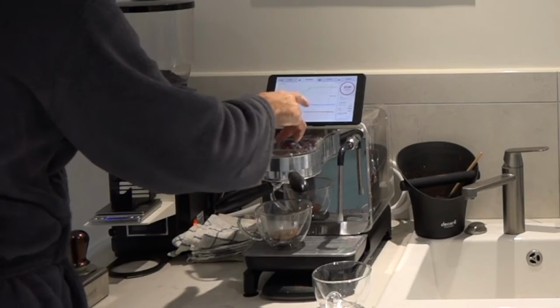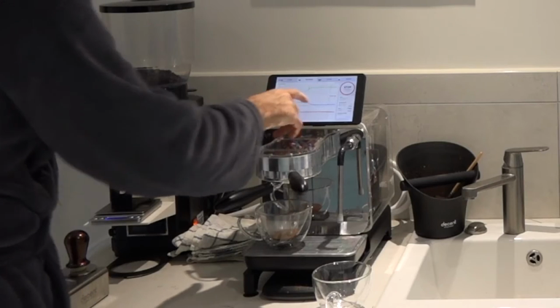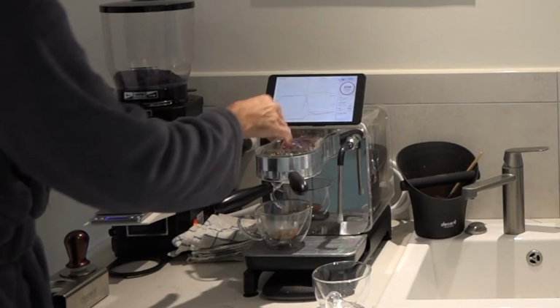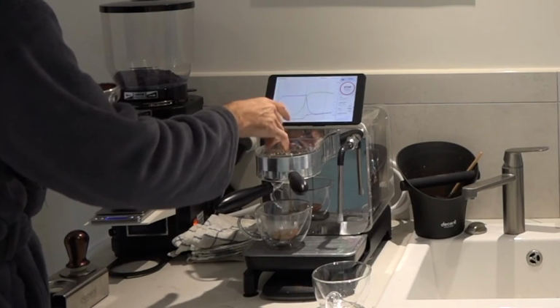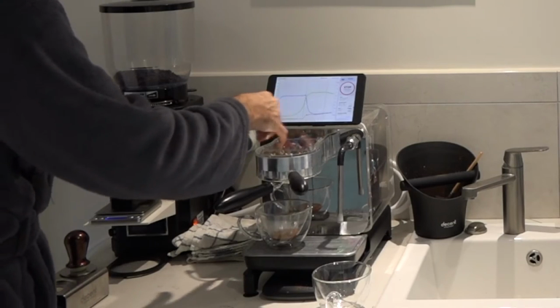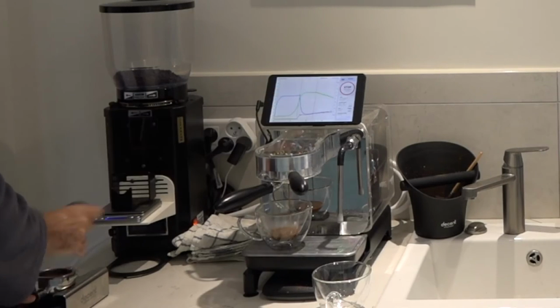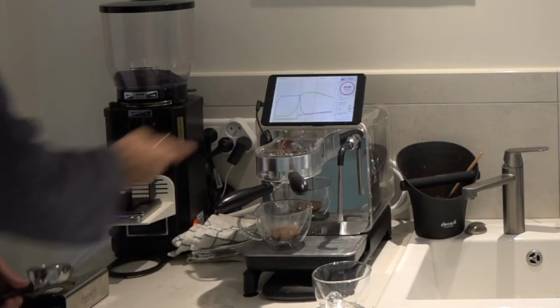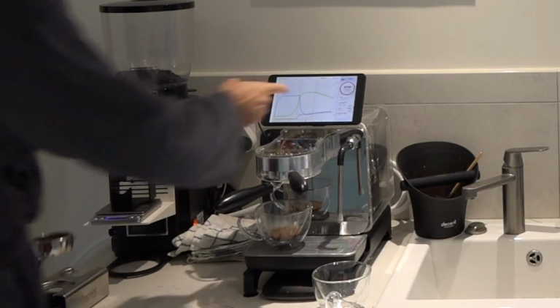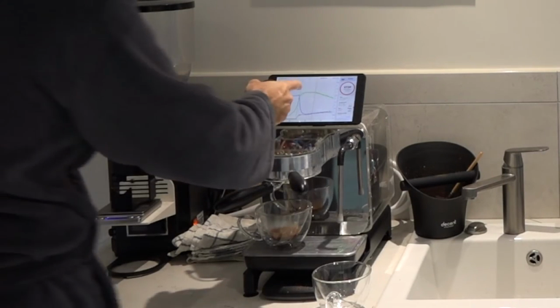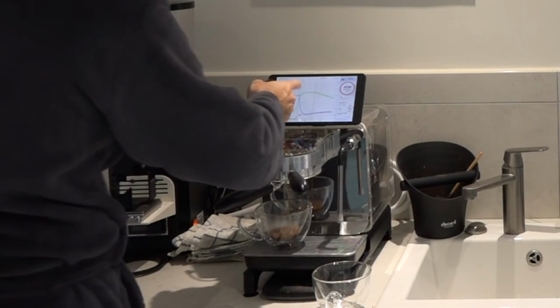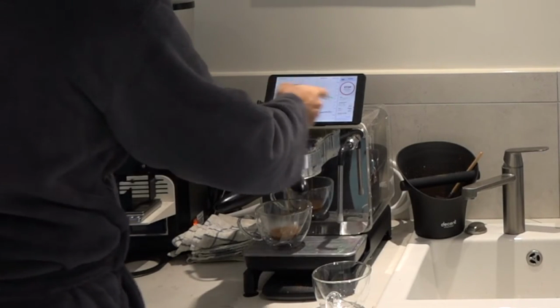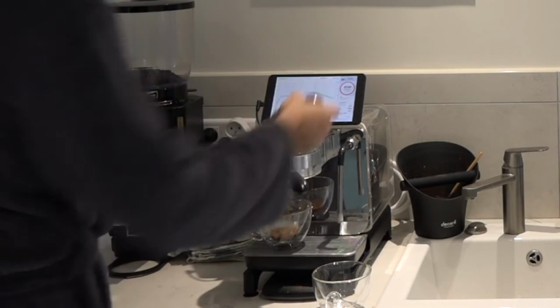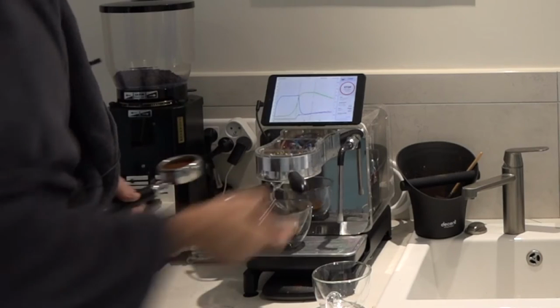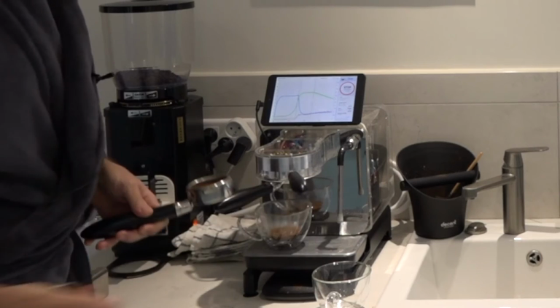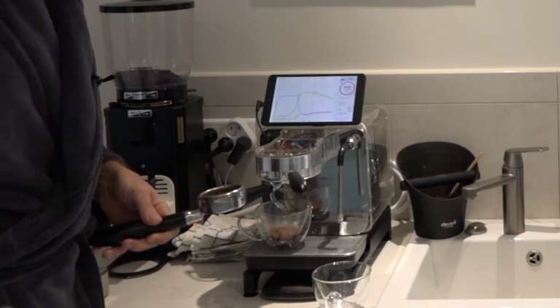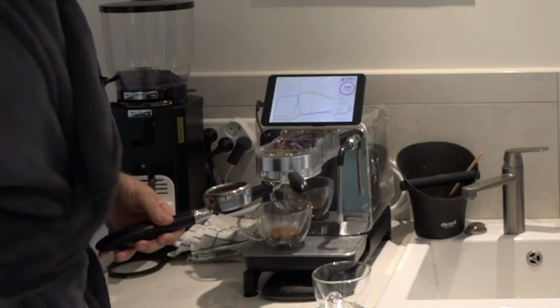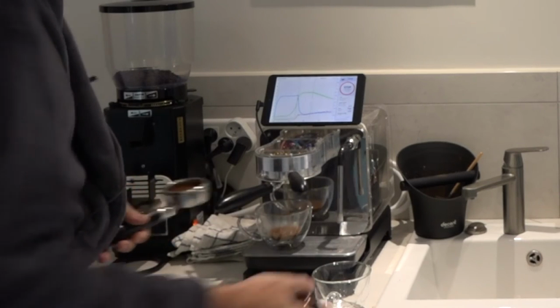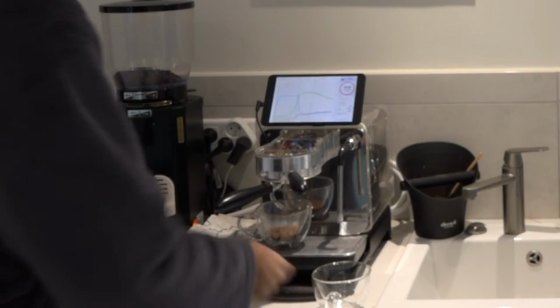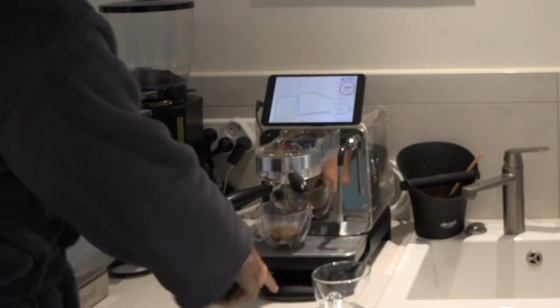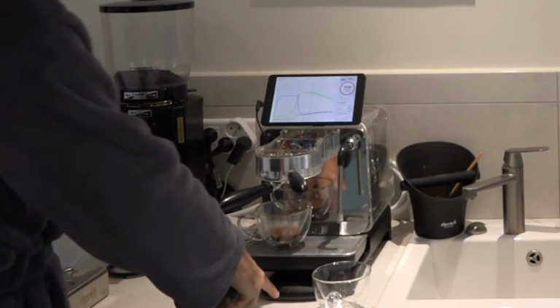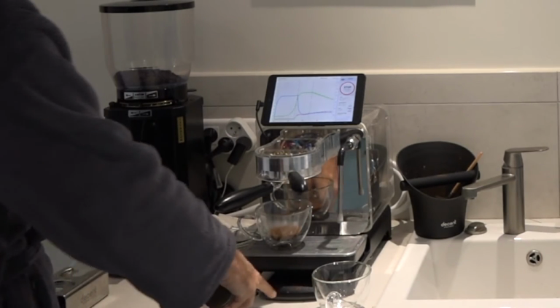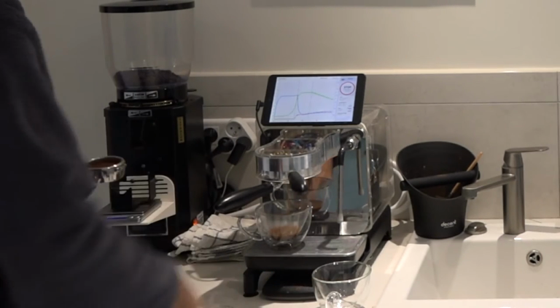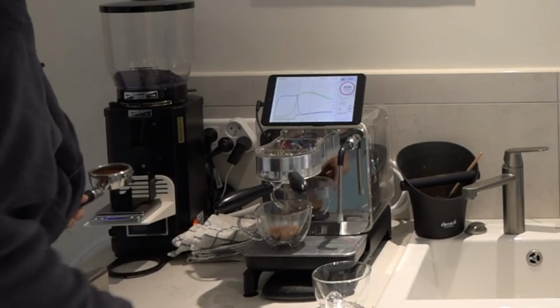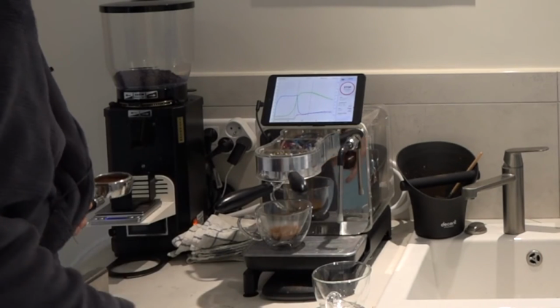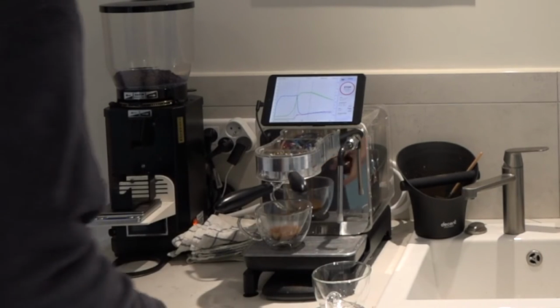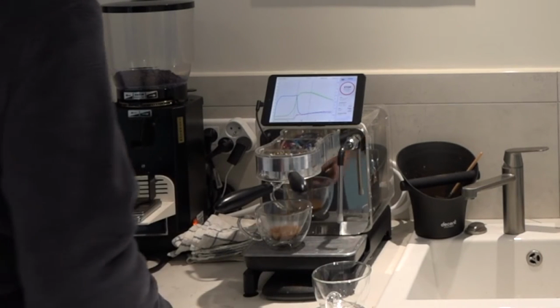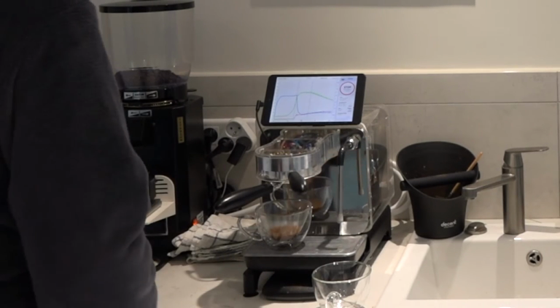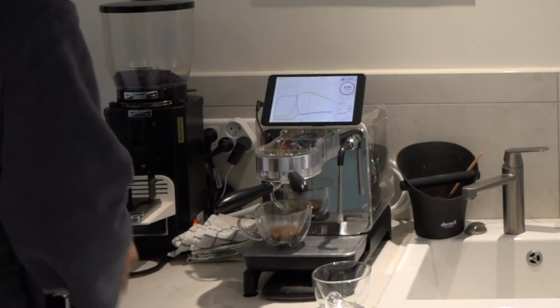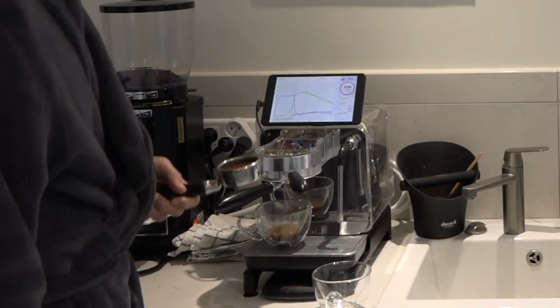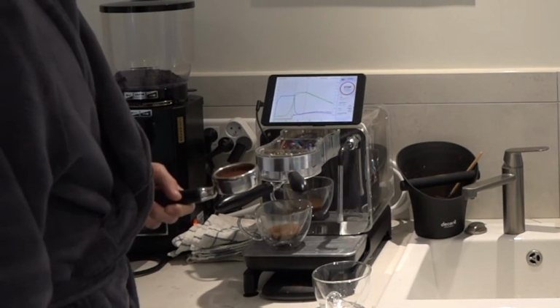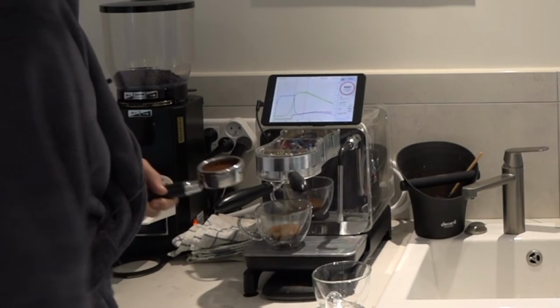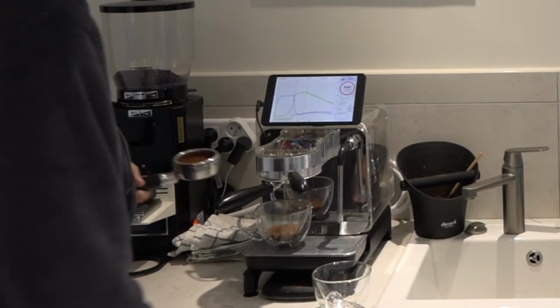Here's the shot flowing. I'm climbing to 8 bar and then slowly descend to 4 bar, and it'll stop automatically at 32 grams, right about now.